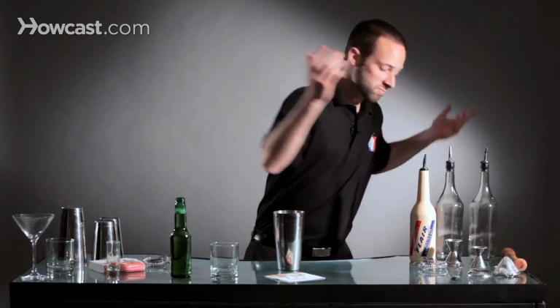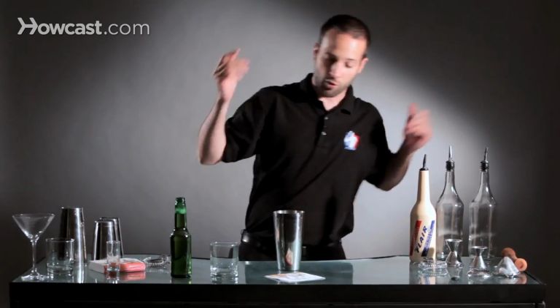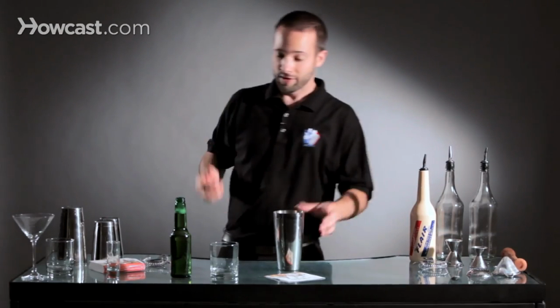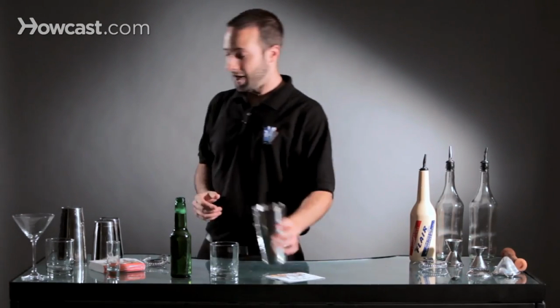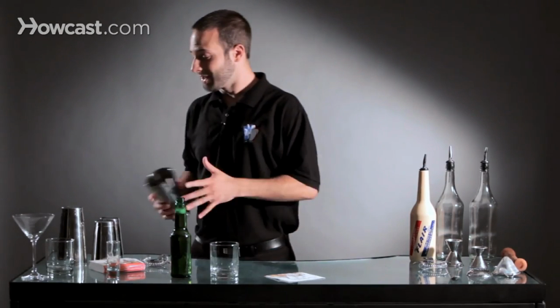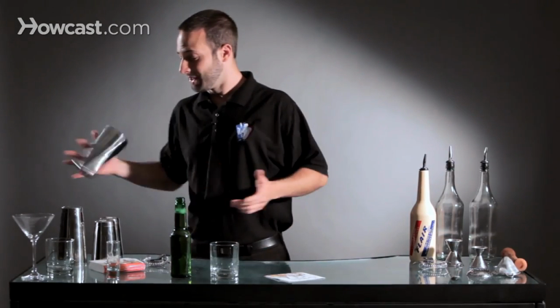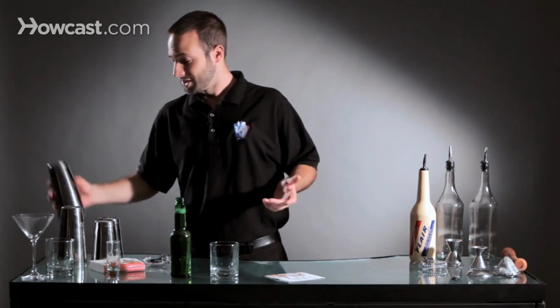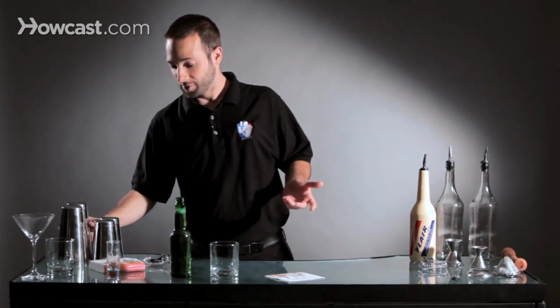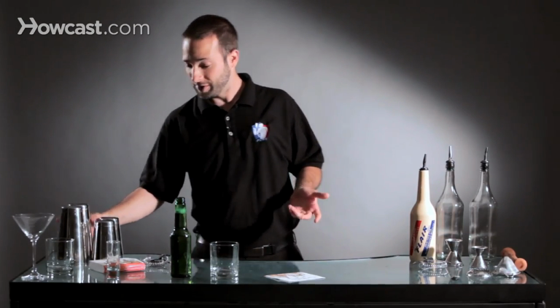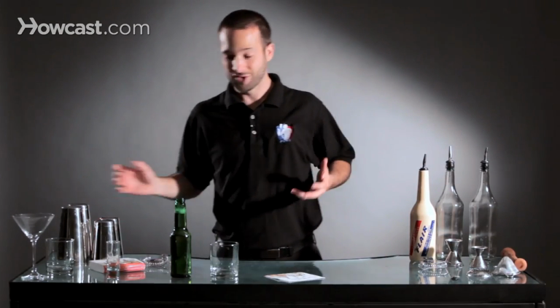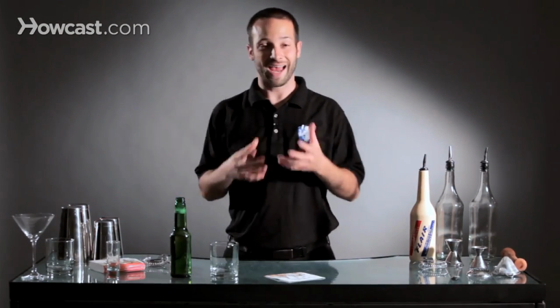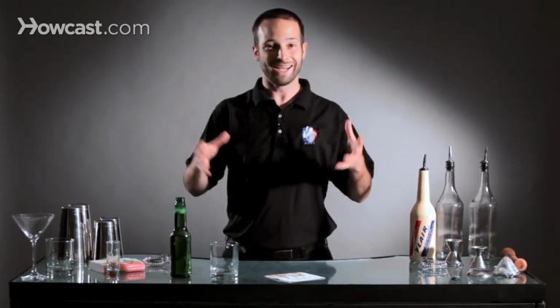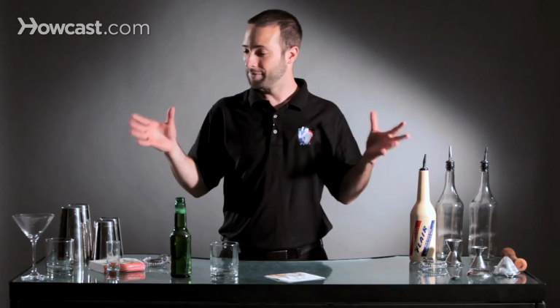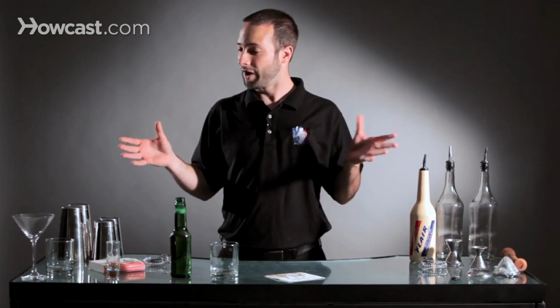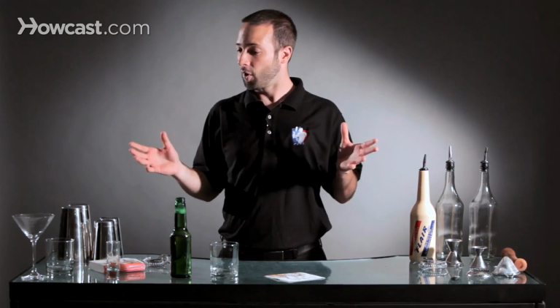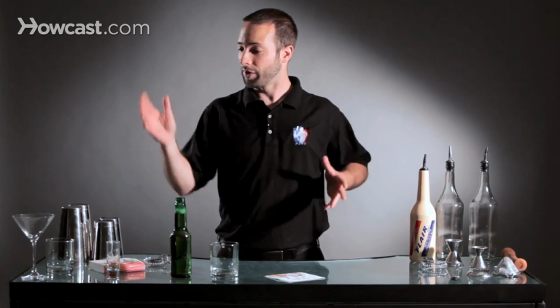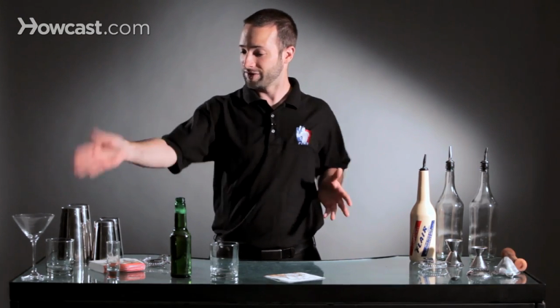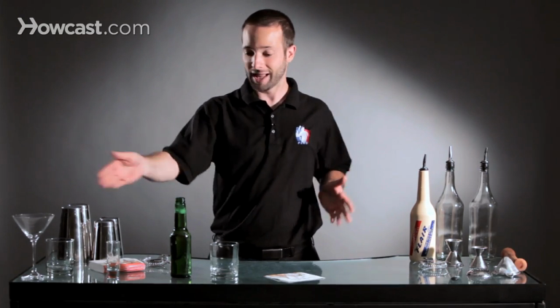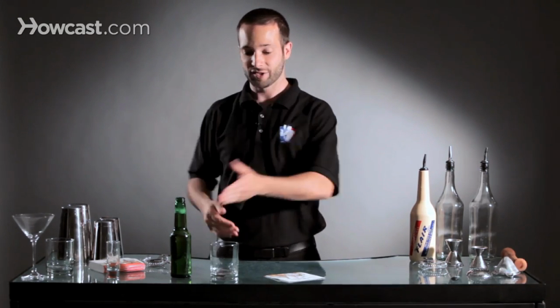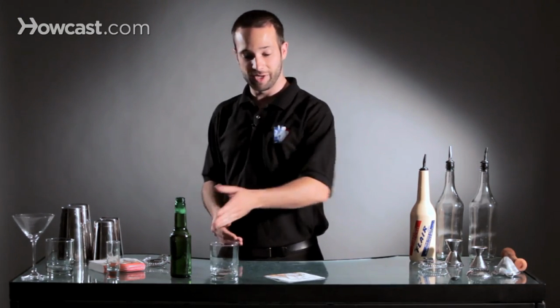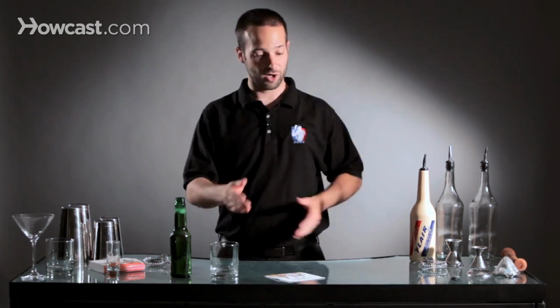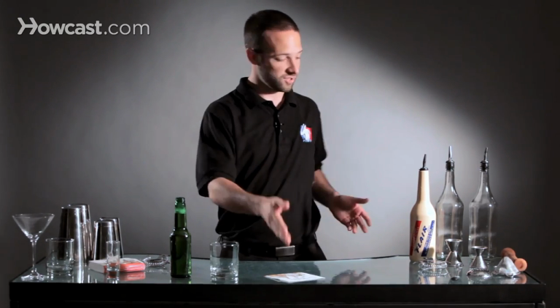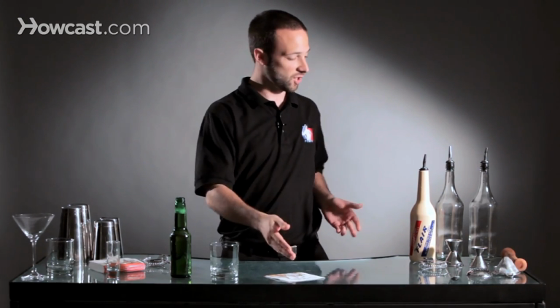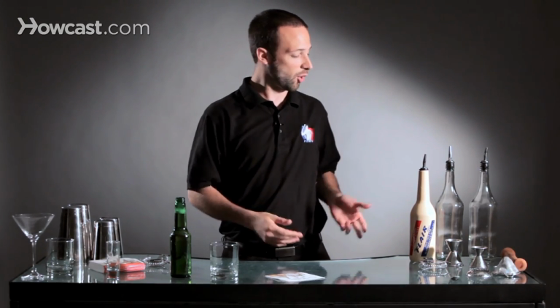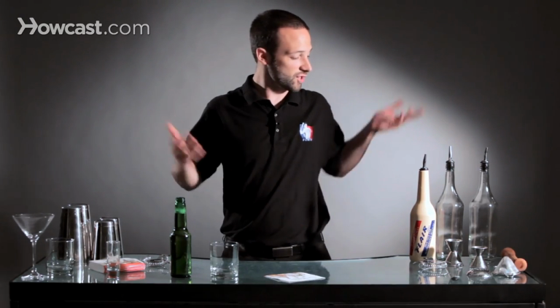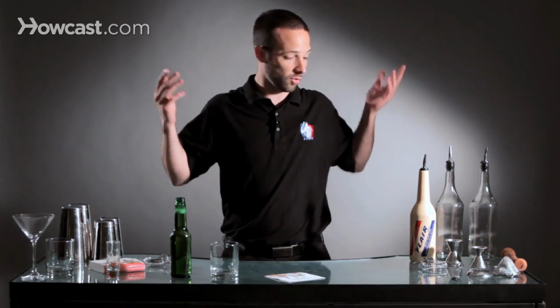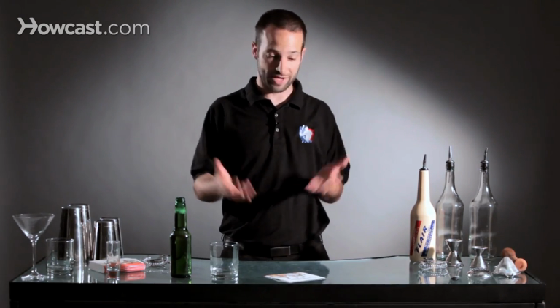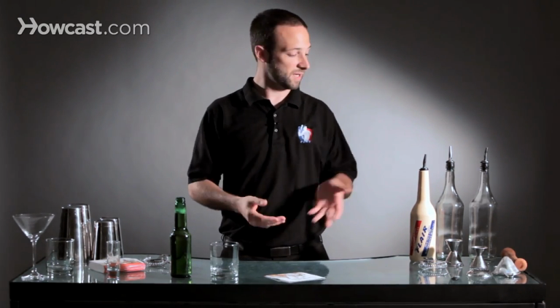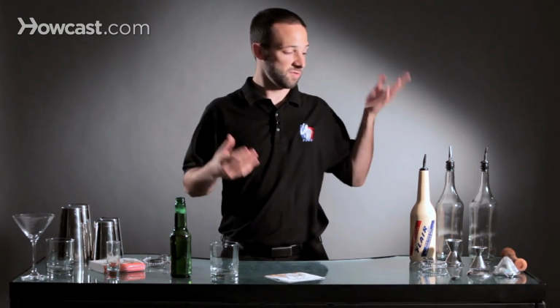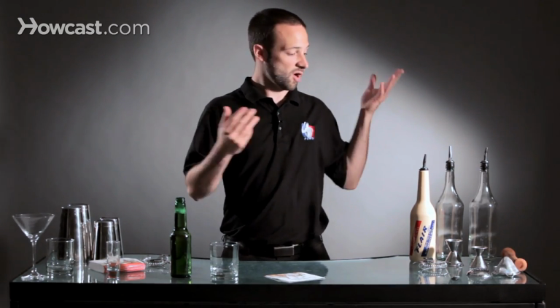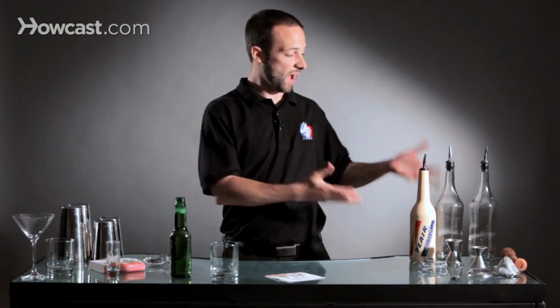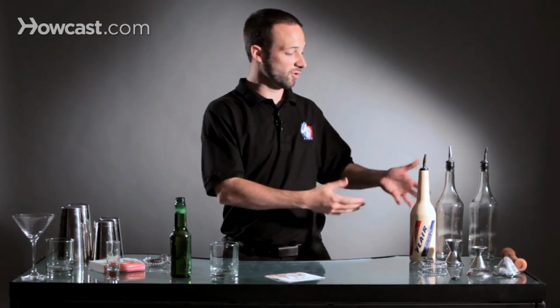The concept is you can pretty much use any item behind a bar, whether it's a glass, a beer, a coaster, a napkin, or a bottle.